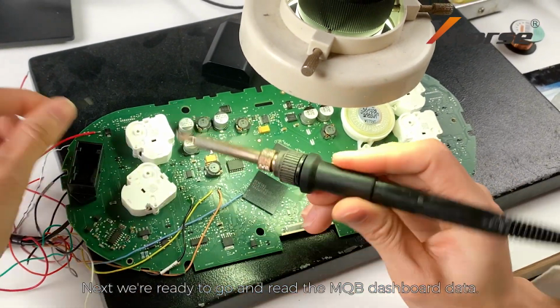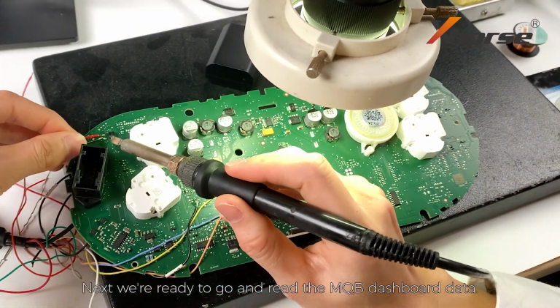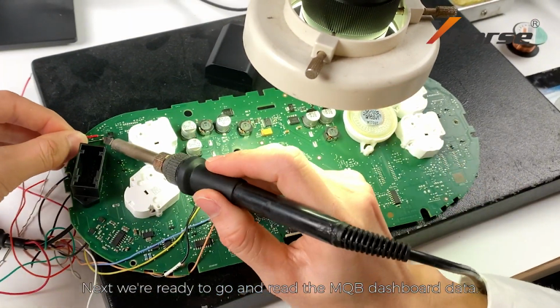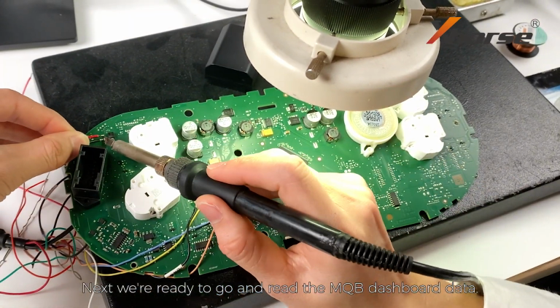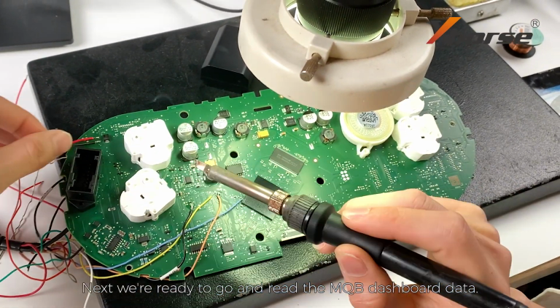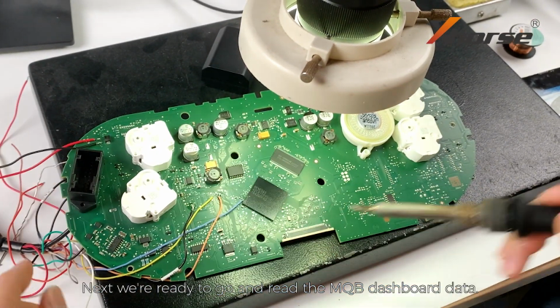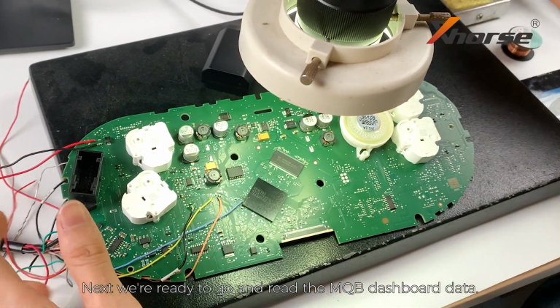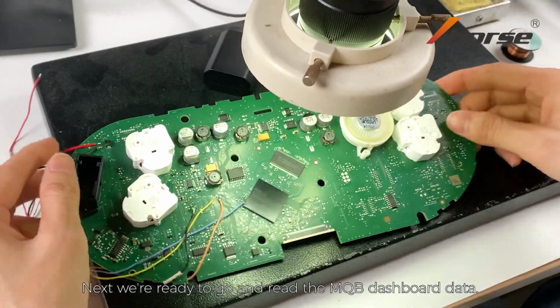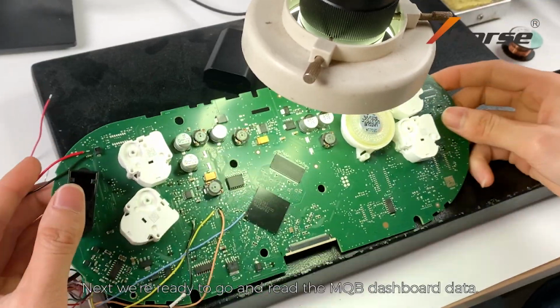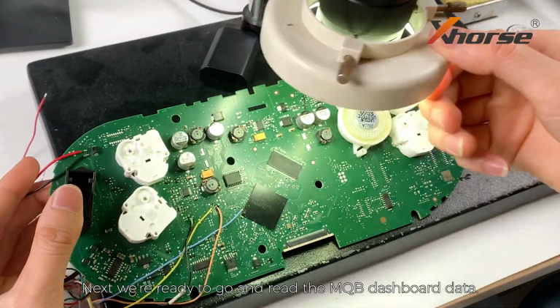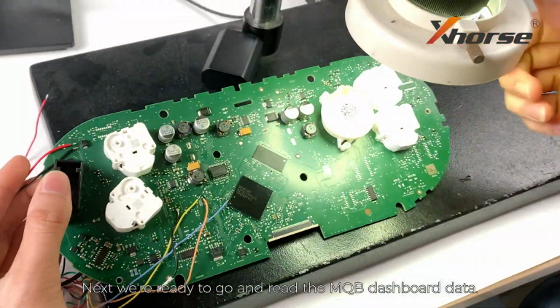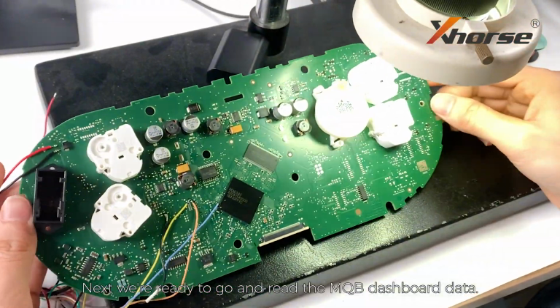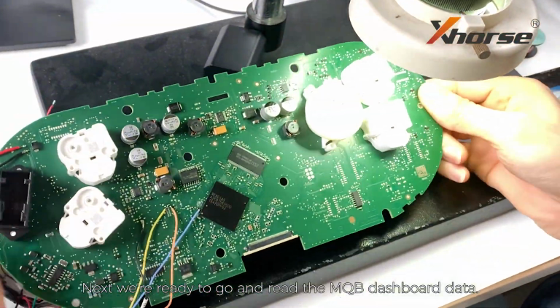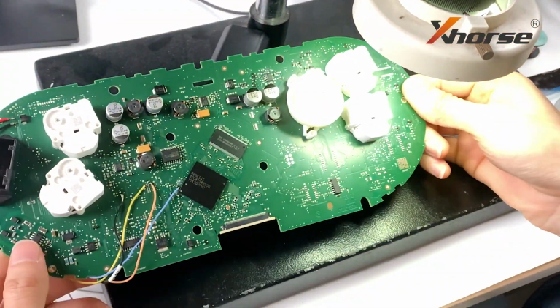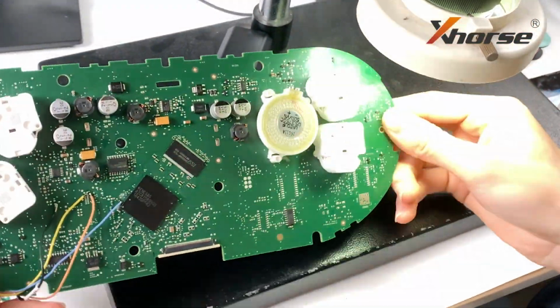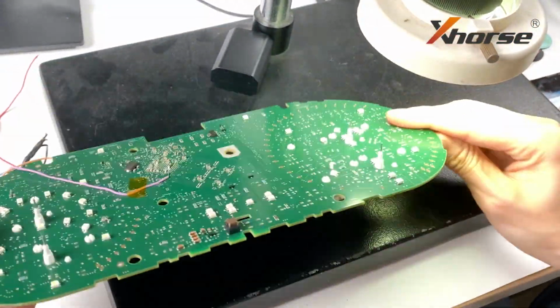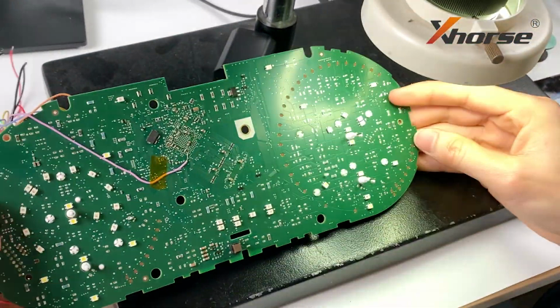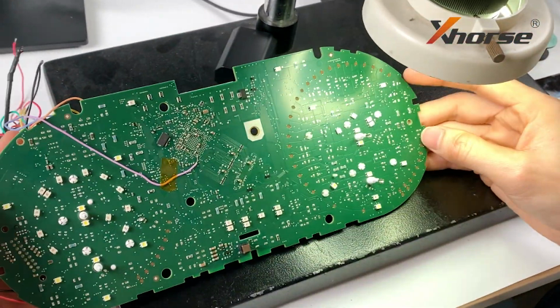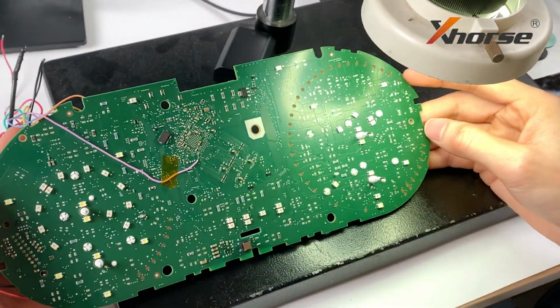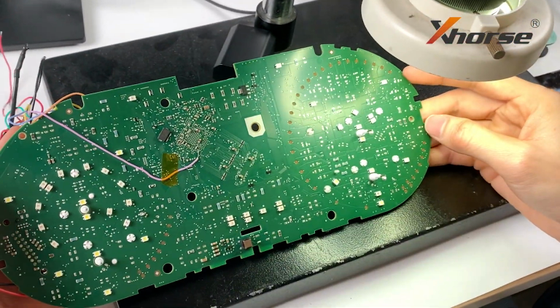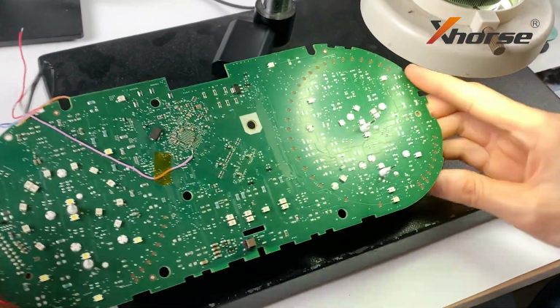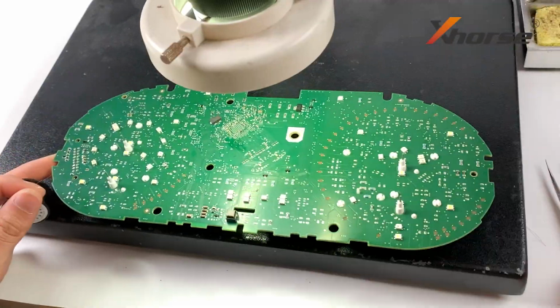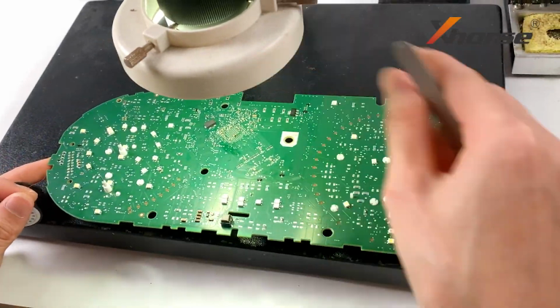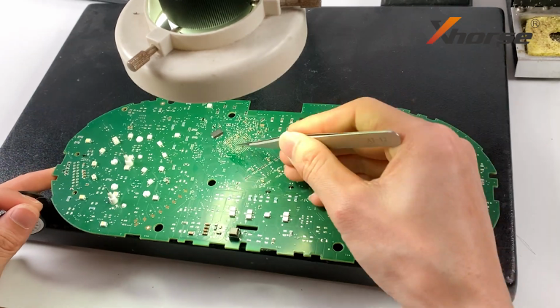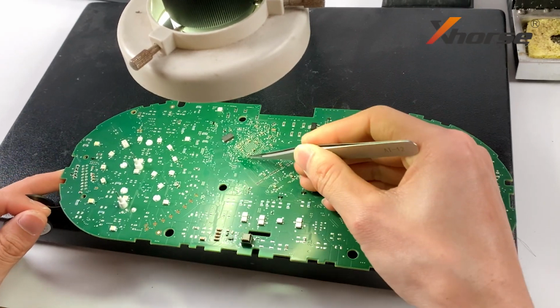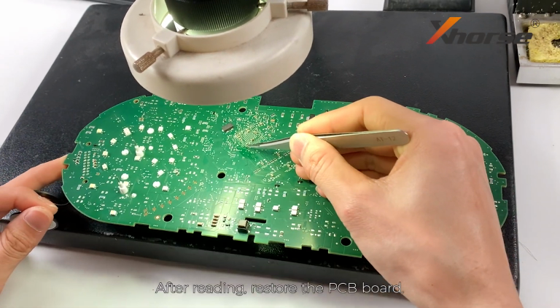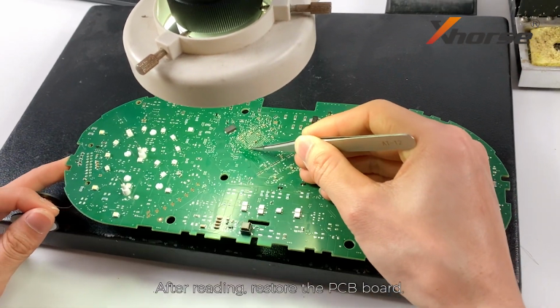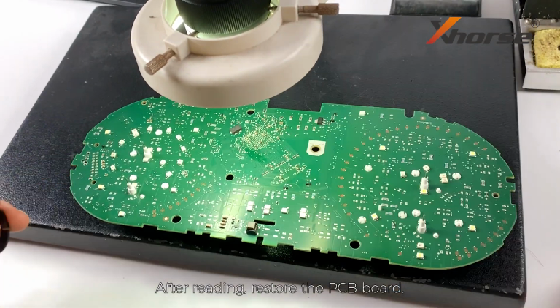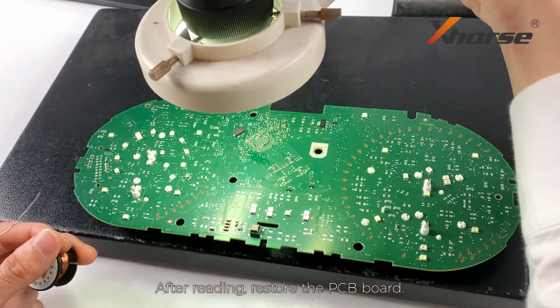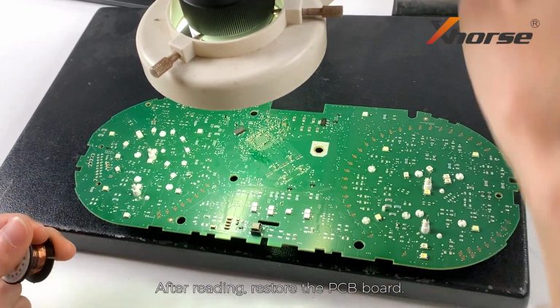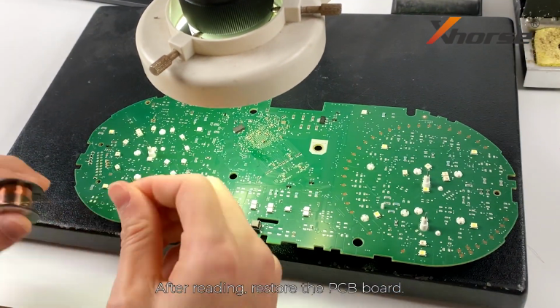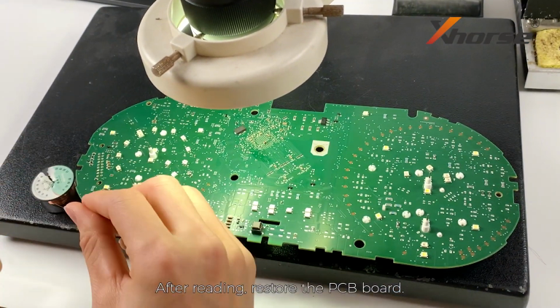Next, we're ready to go. After reading, restore the PCB board.